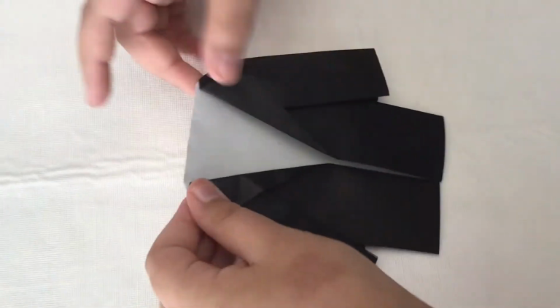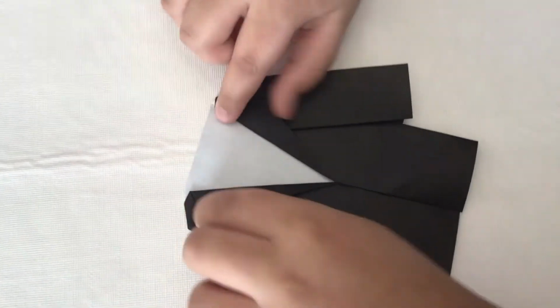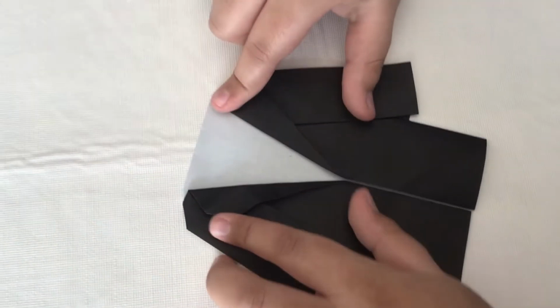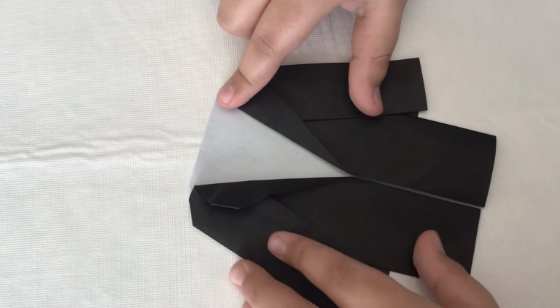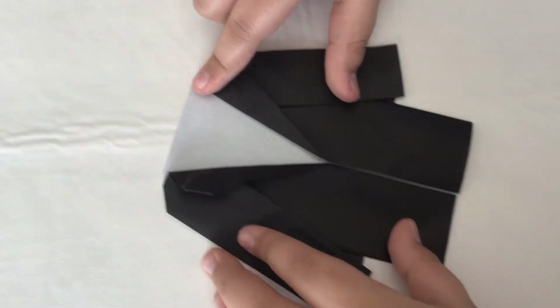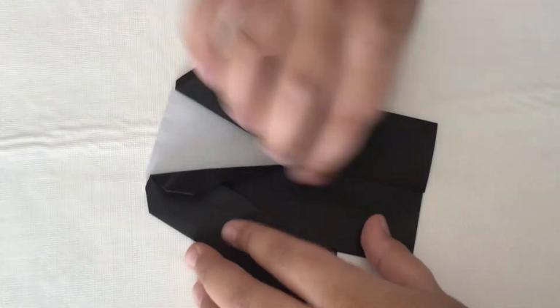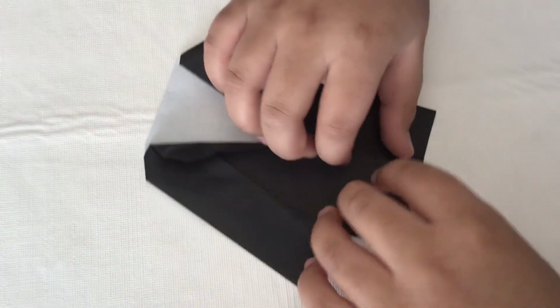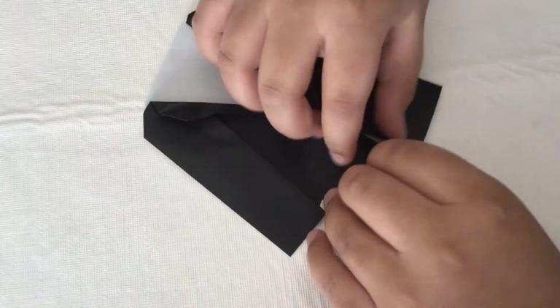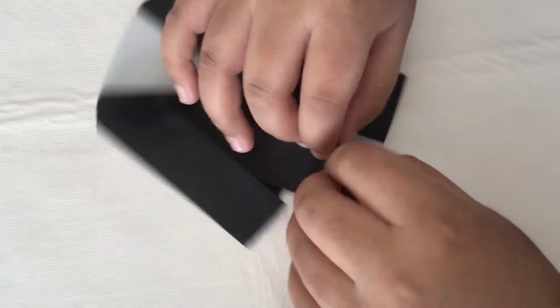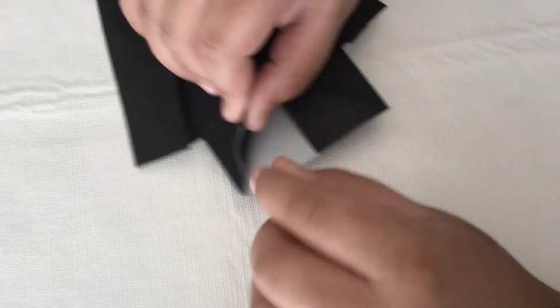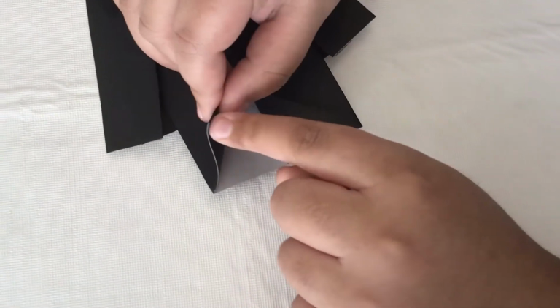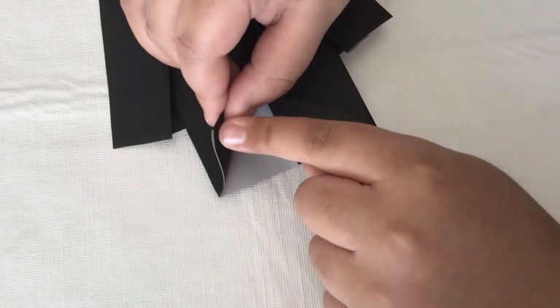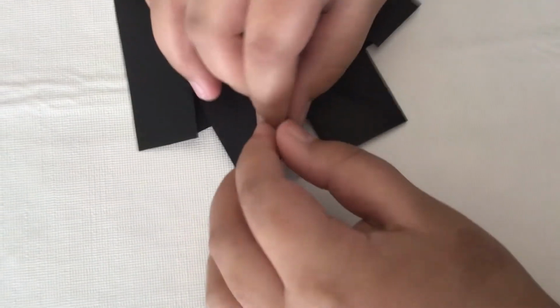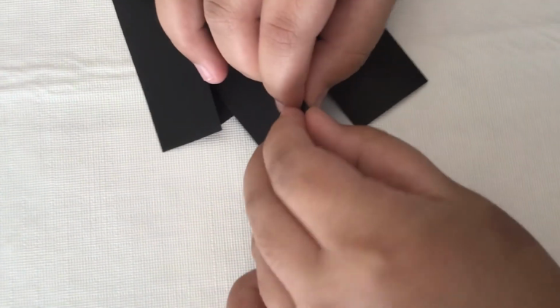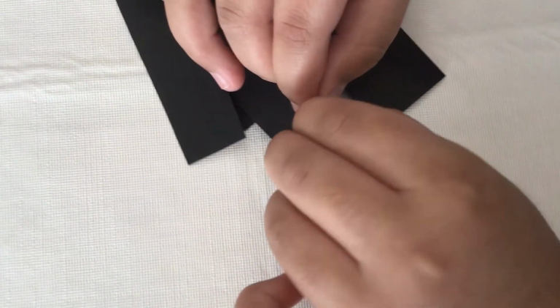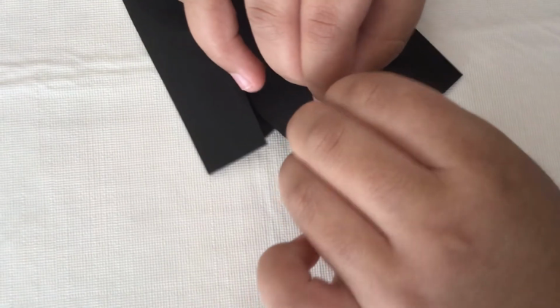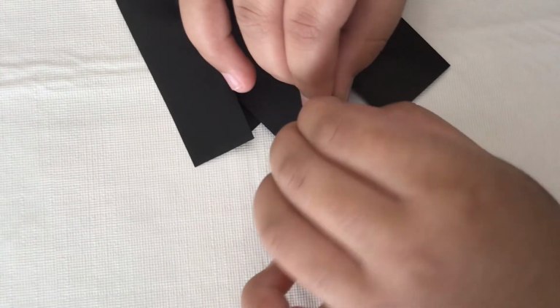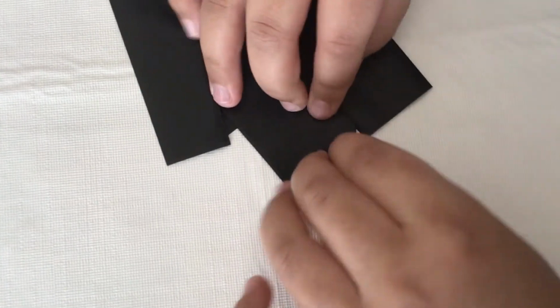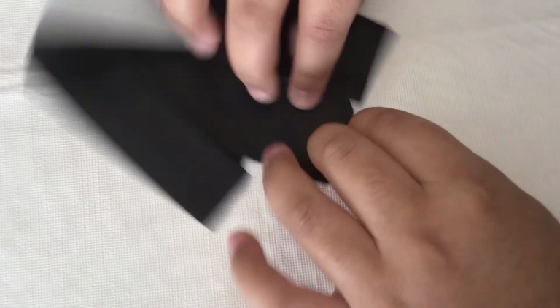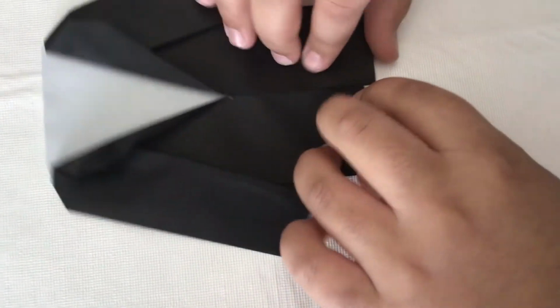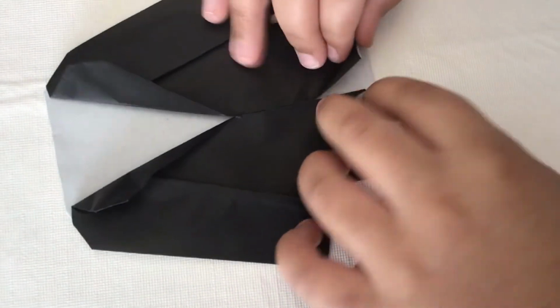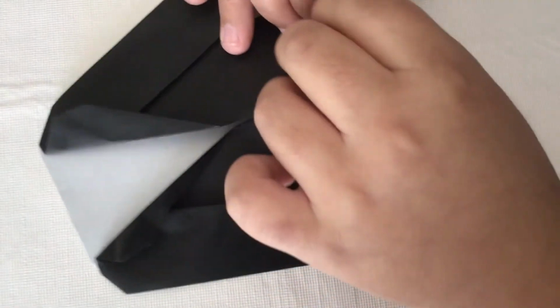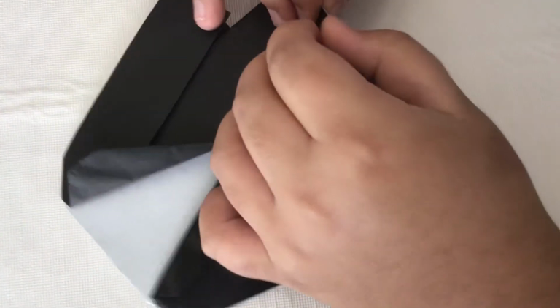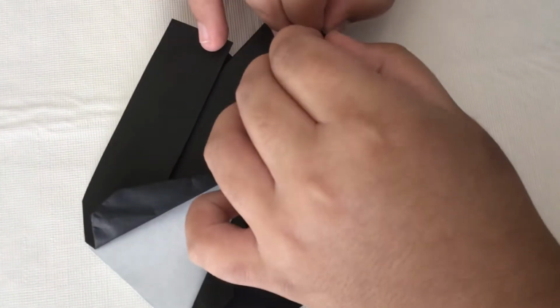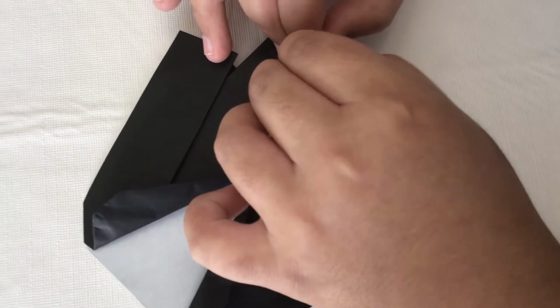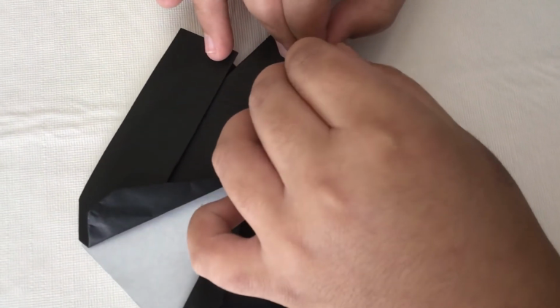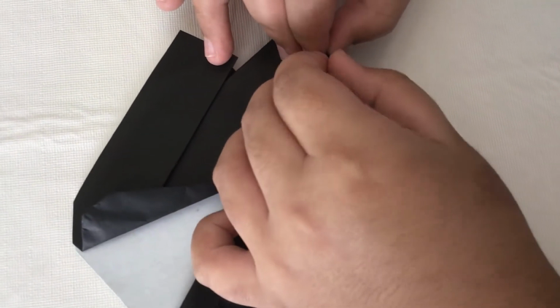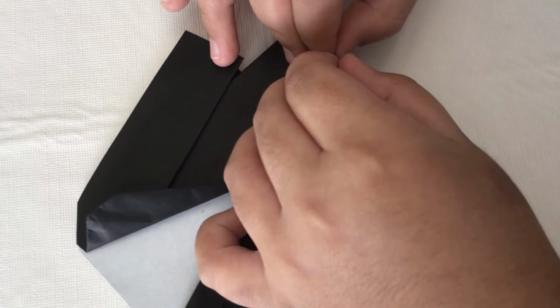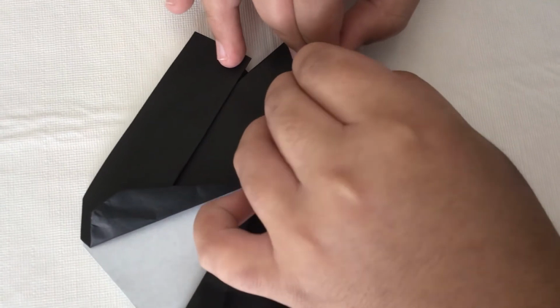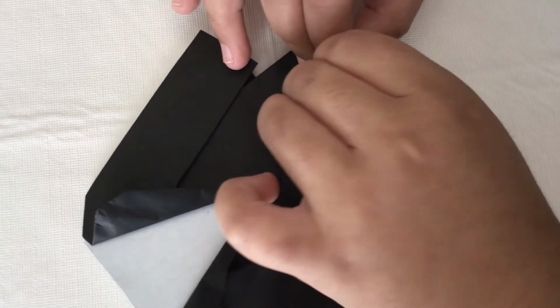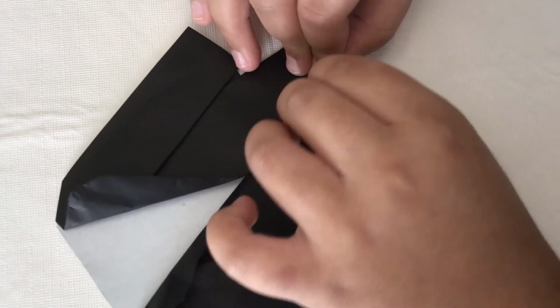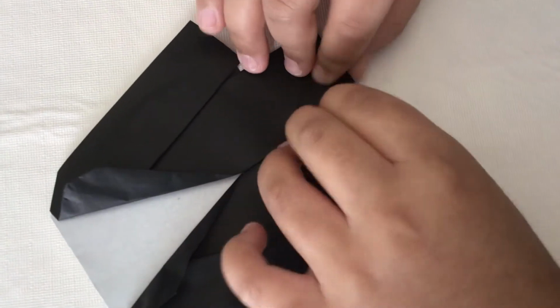It should look like this. Now tuck these corners inside — like that, and like that.